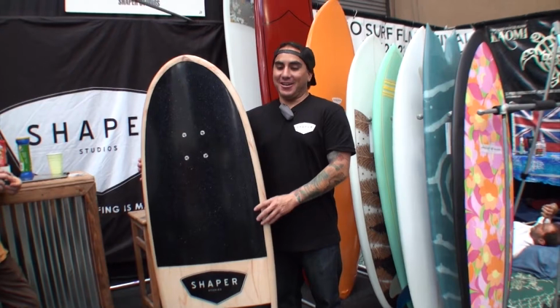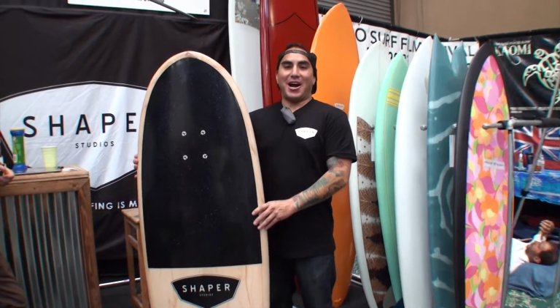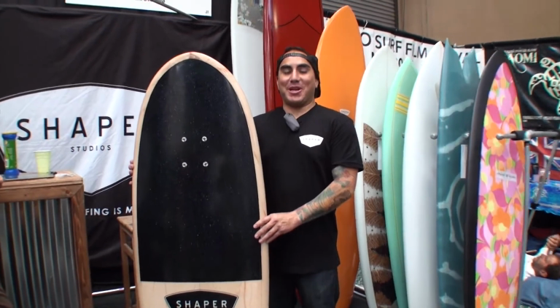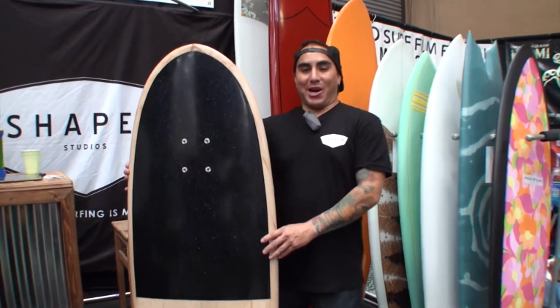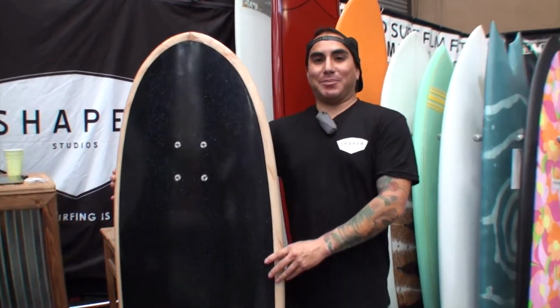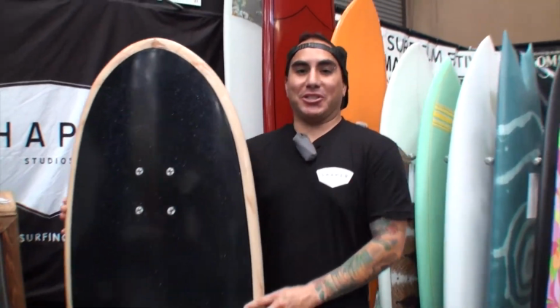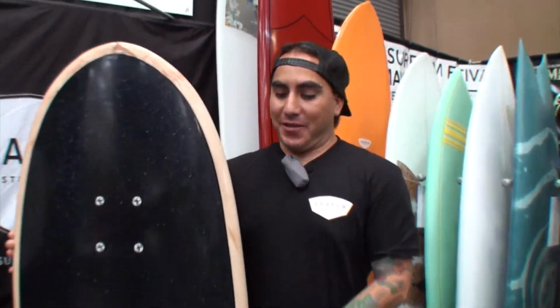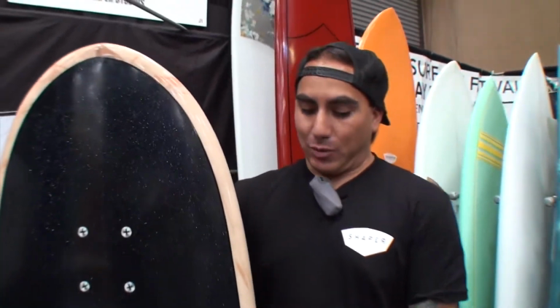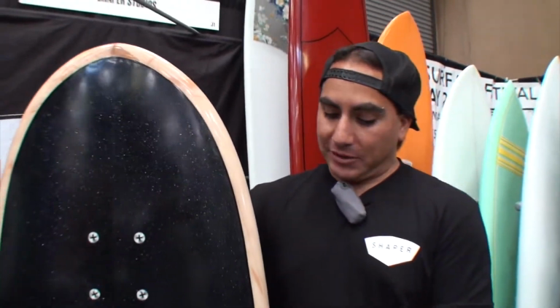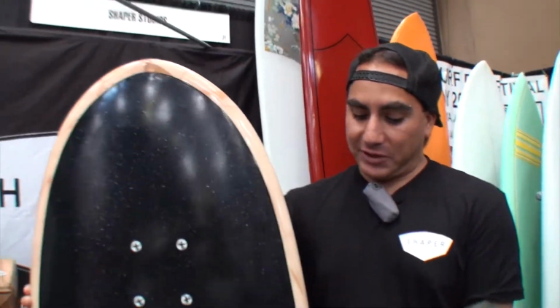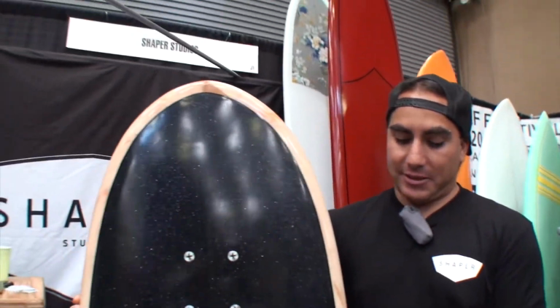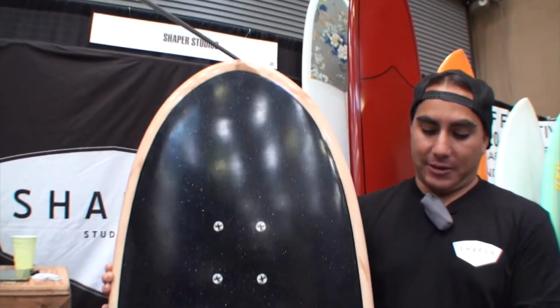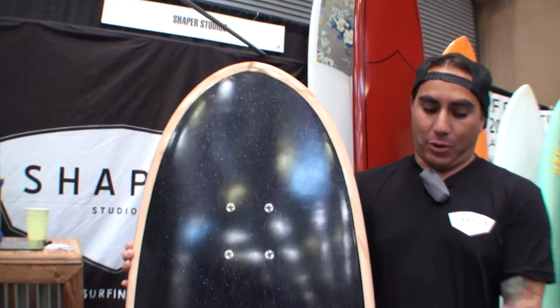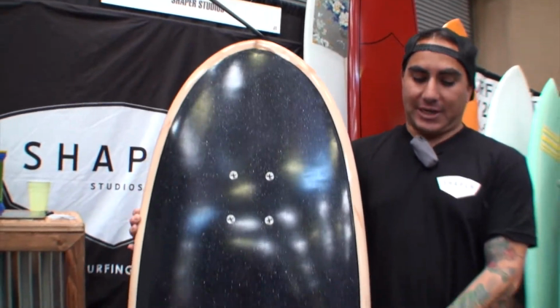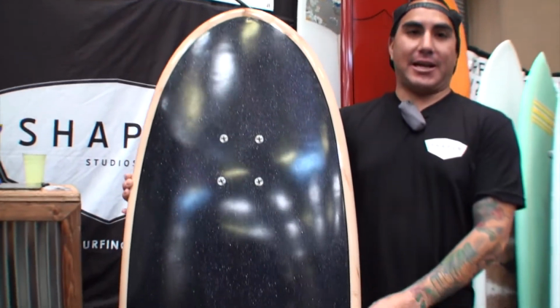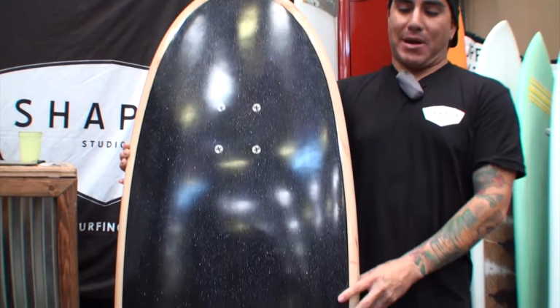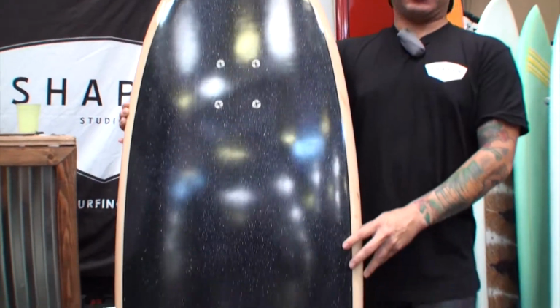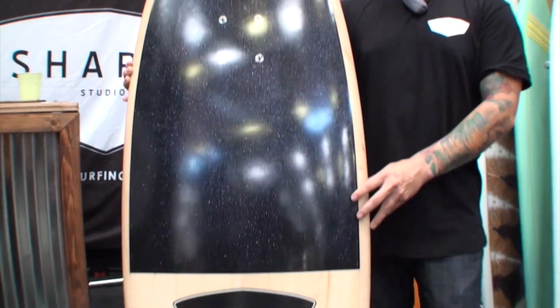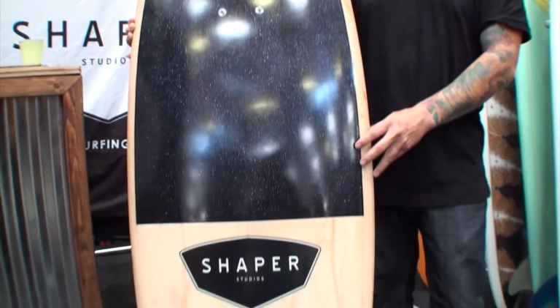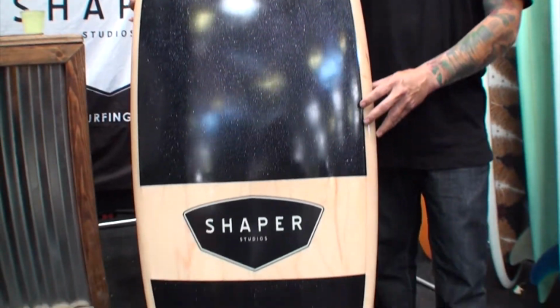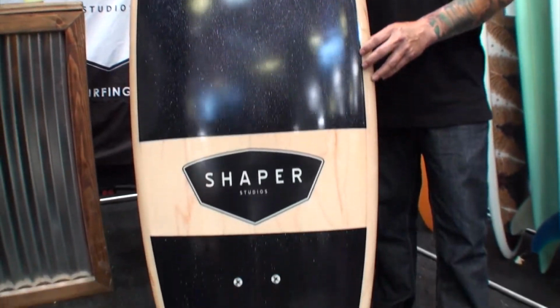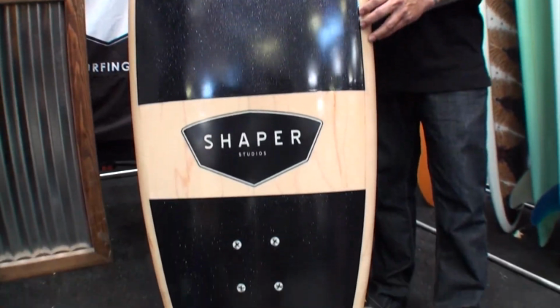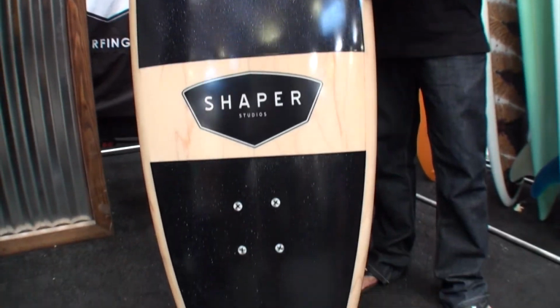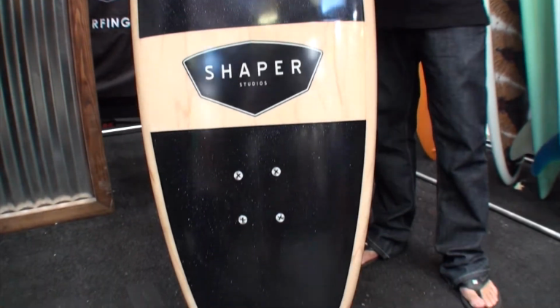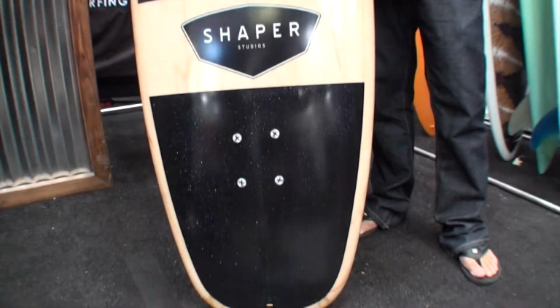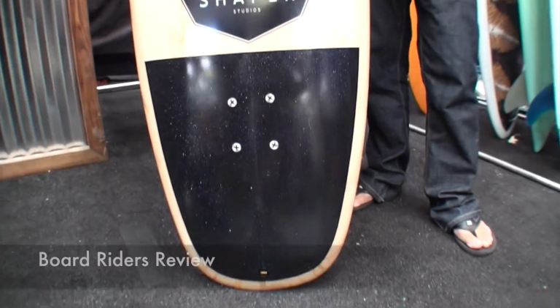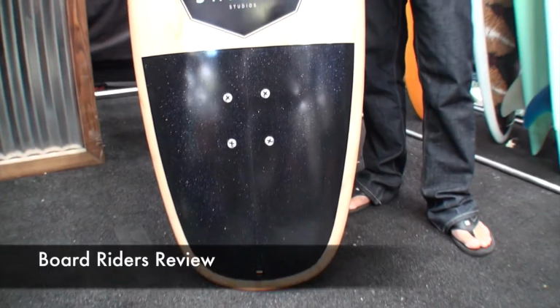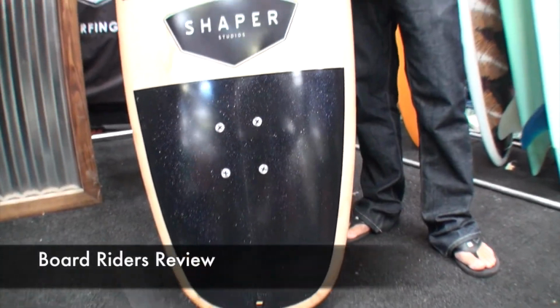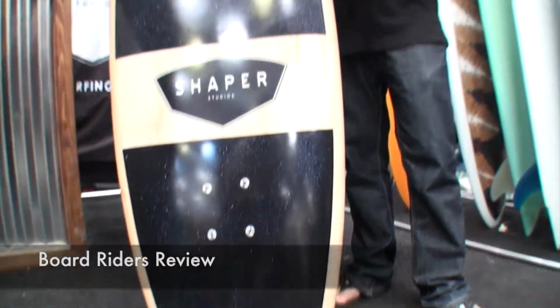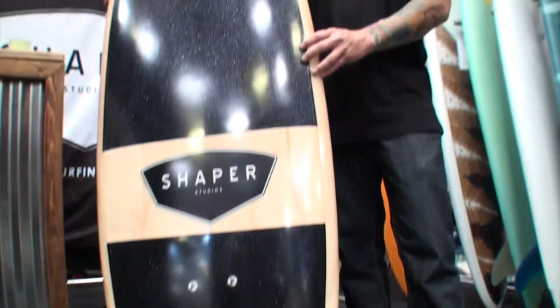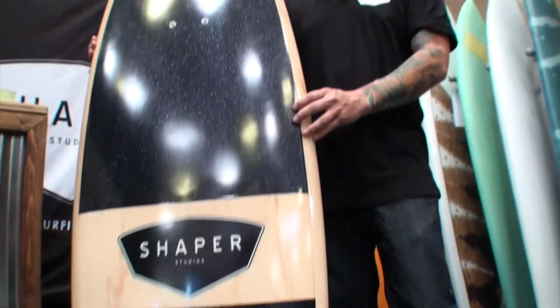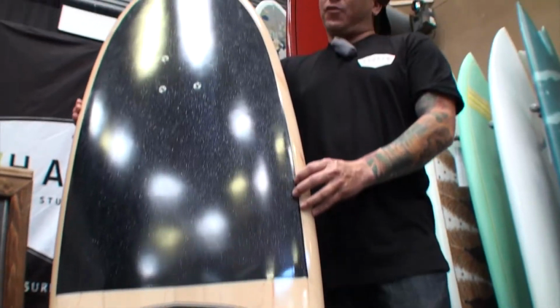Hi, my name is Brian Espinoza and this is one of my surfskate design surfboards that I did as a member at Shapers Studios. Super cool shop, very family oriented, they're super helpful.